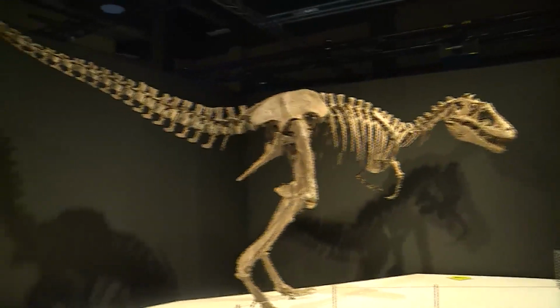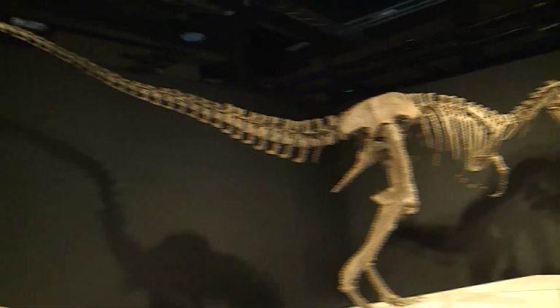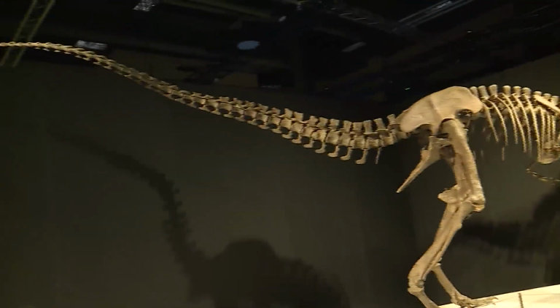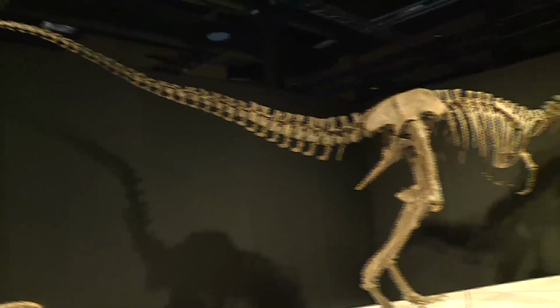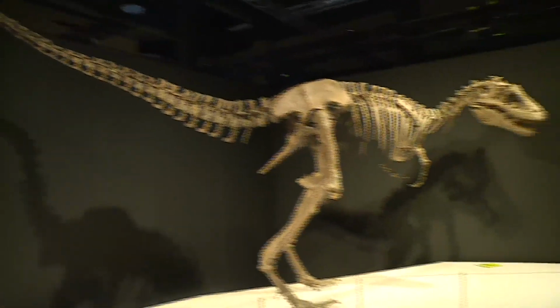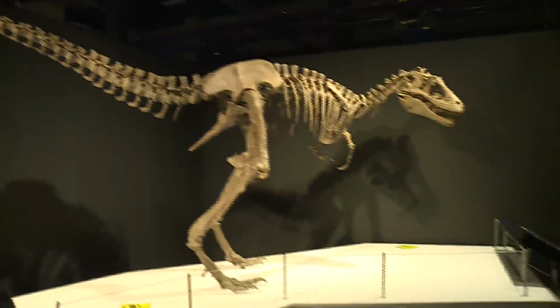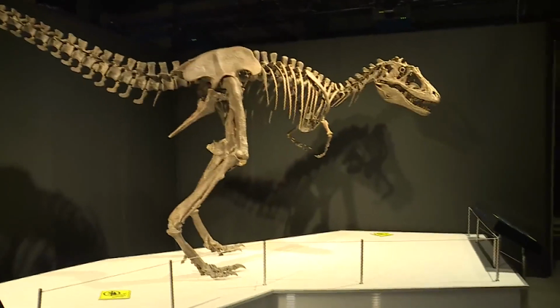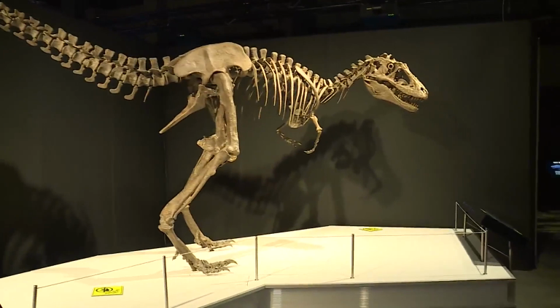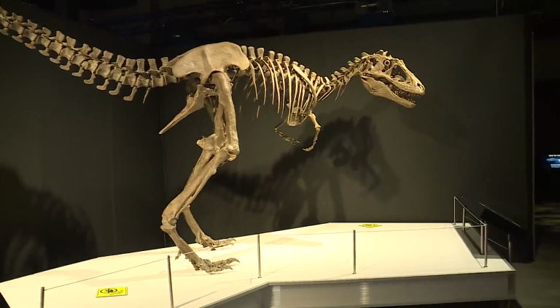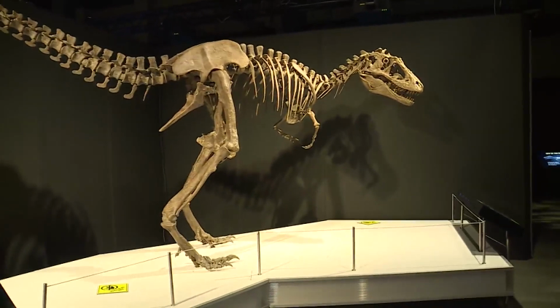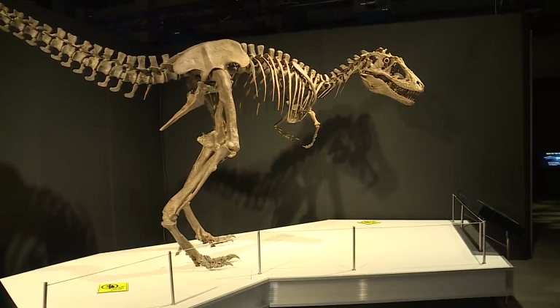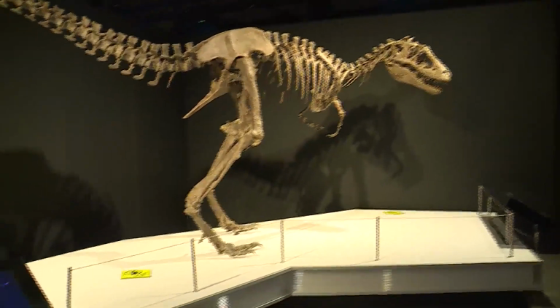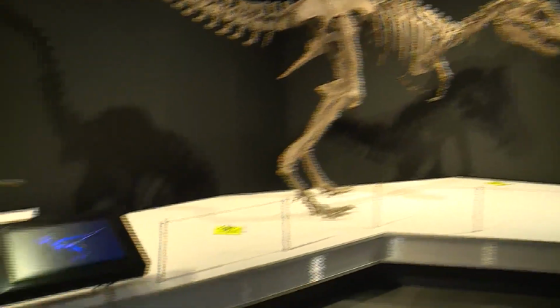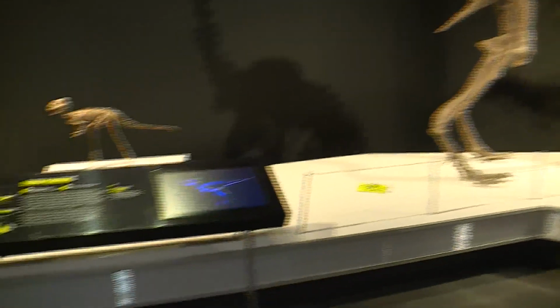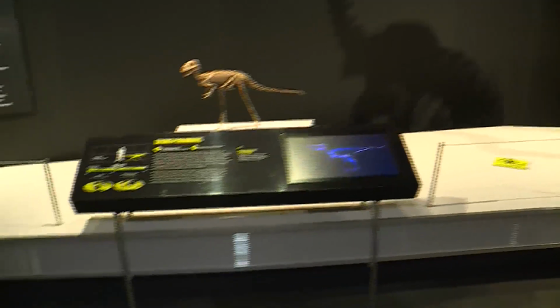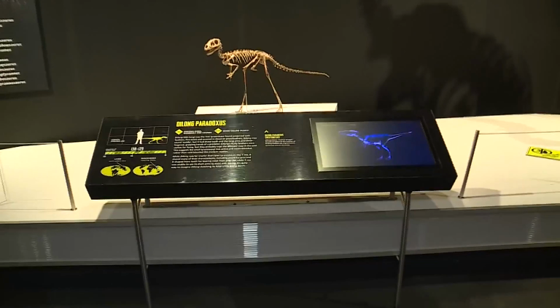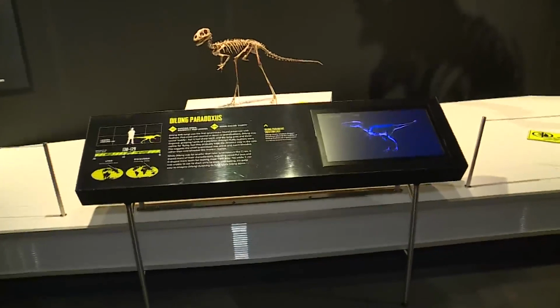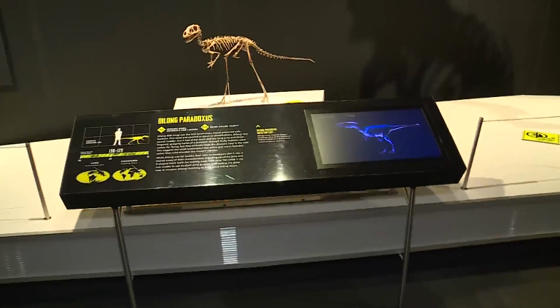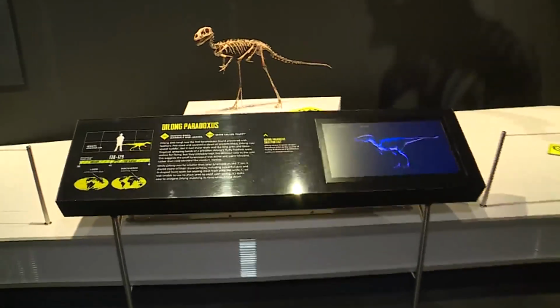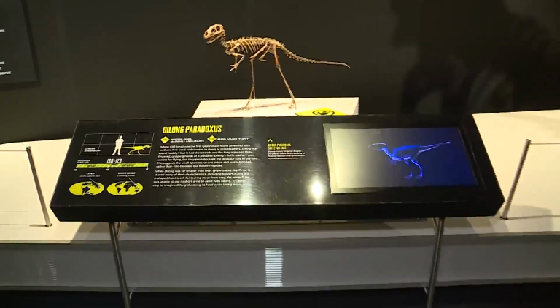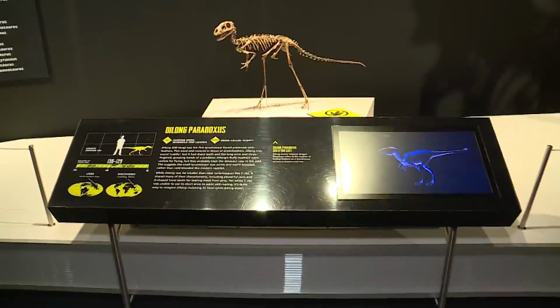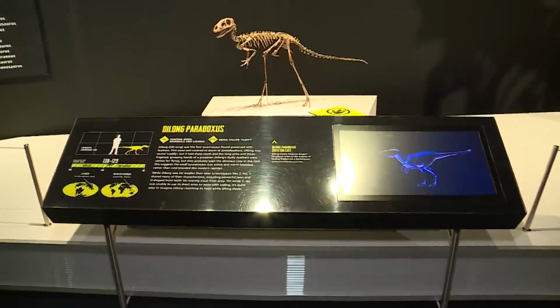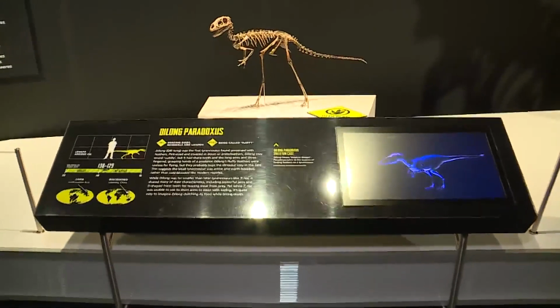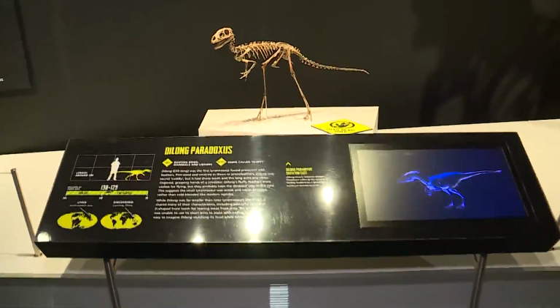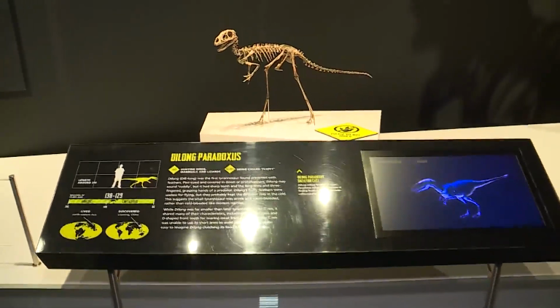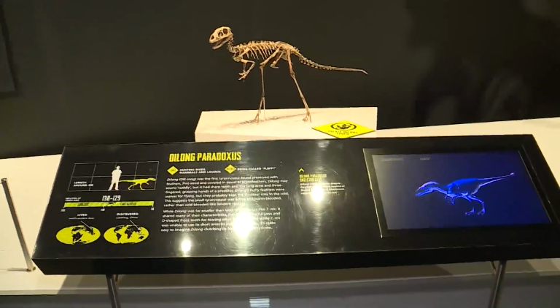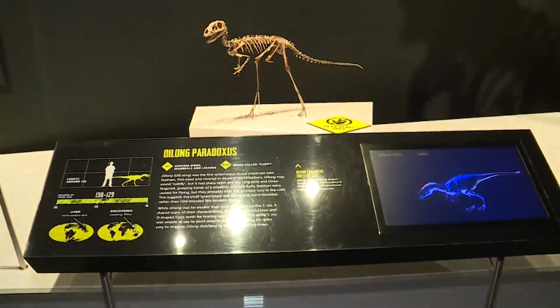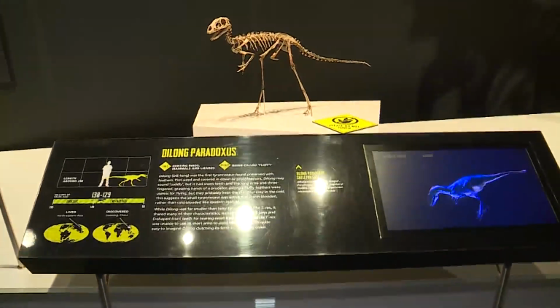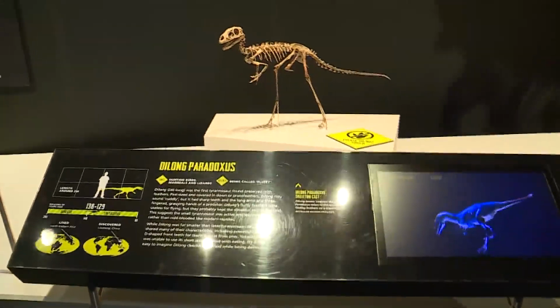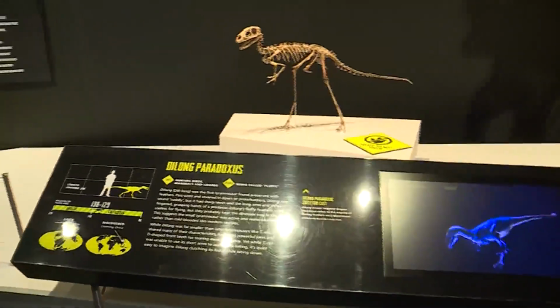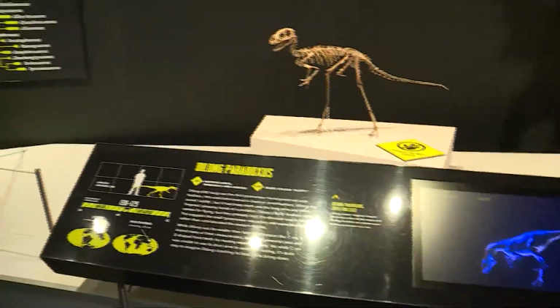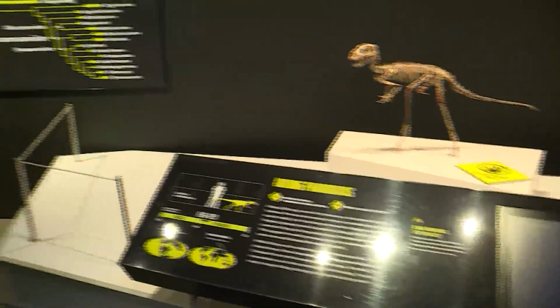Guests will also see a dramatic array of fossils and casts of a Tyrannosaurus specimen, run for their lives in a virtual experience, hatch a dinosaur egg, and get to do so much more. I'm joined now by Jackie Millay with the St. Louis Science Center.